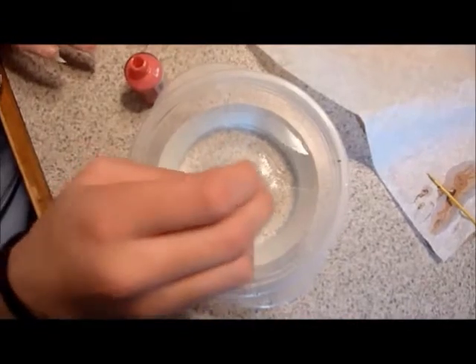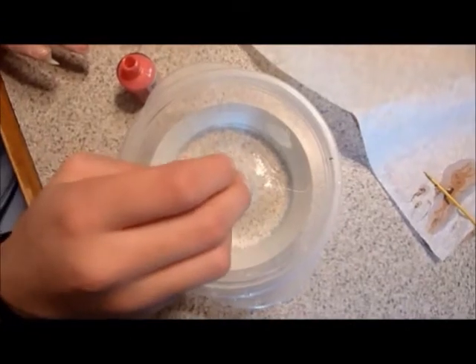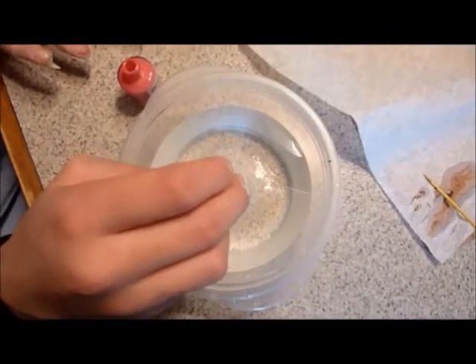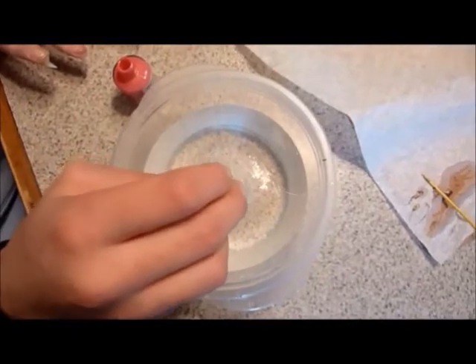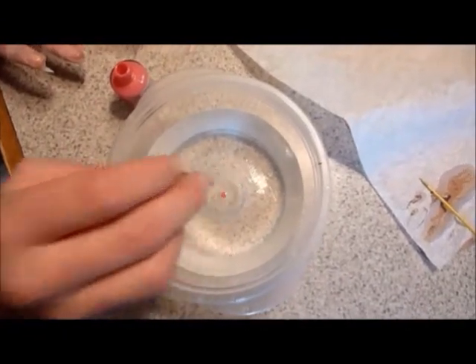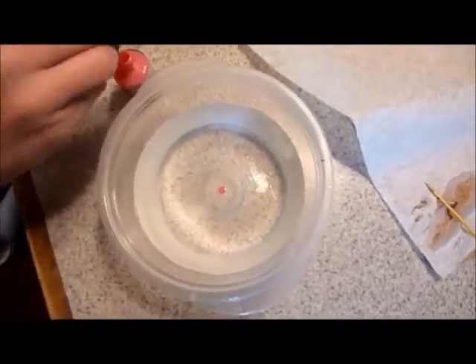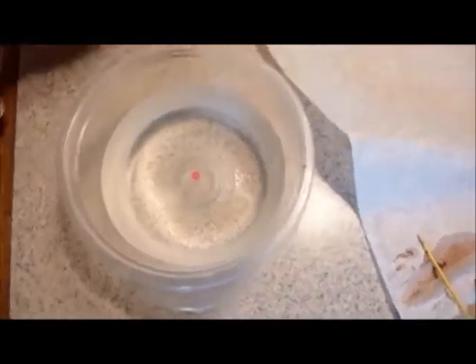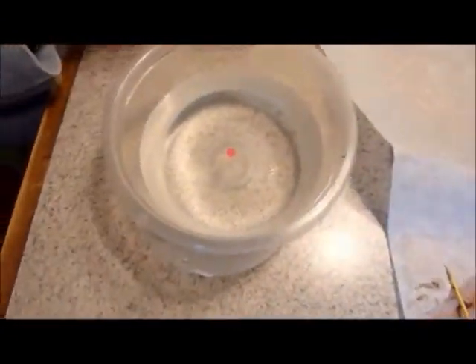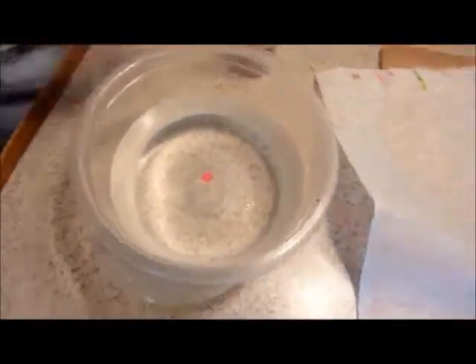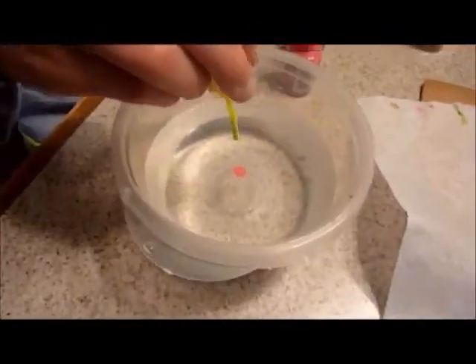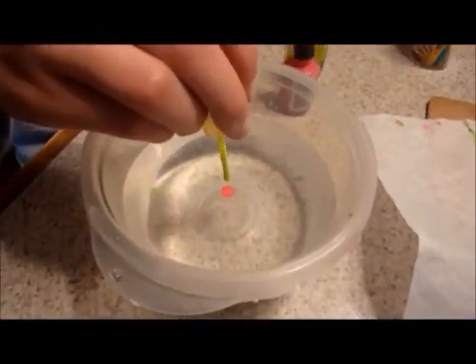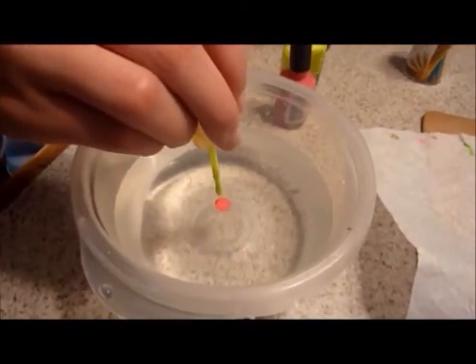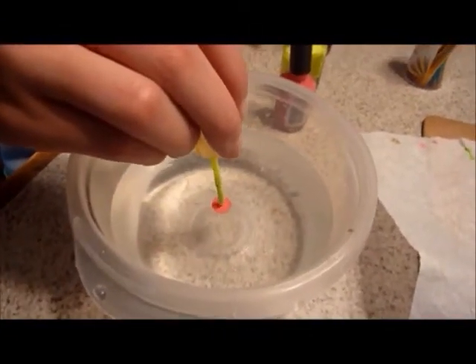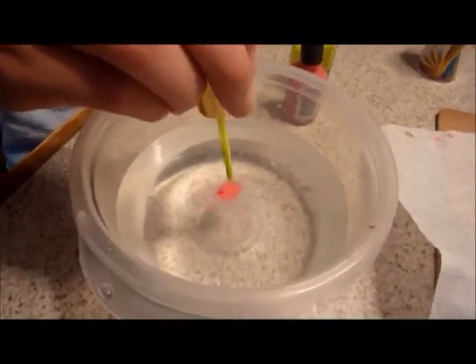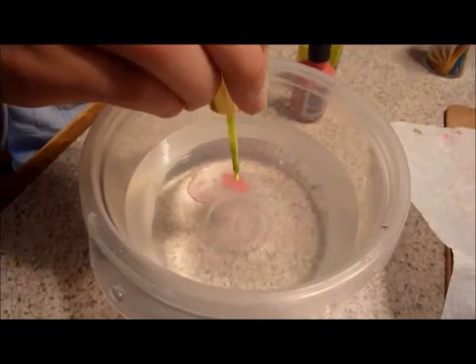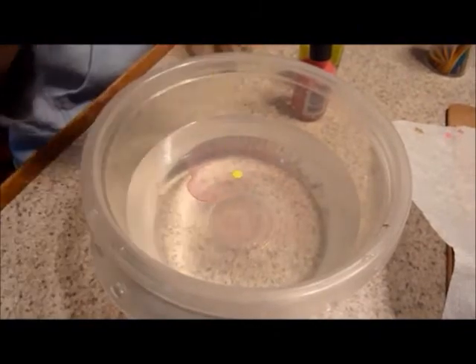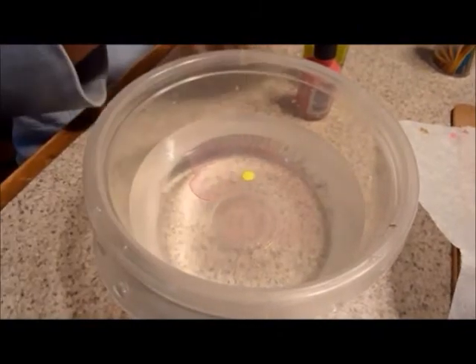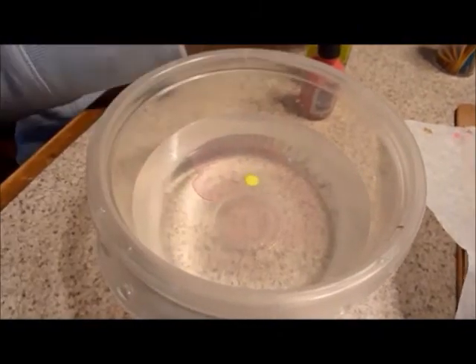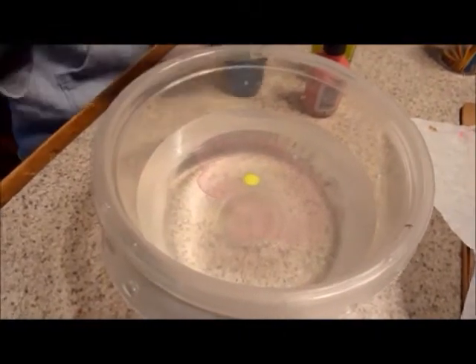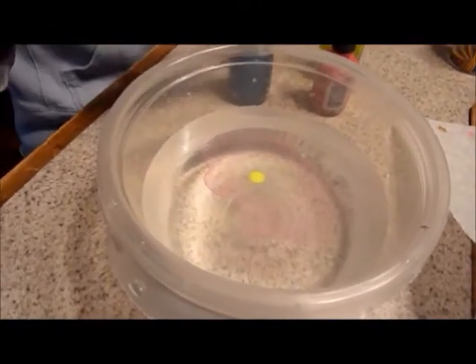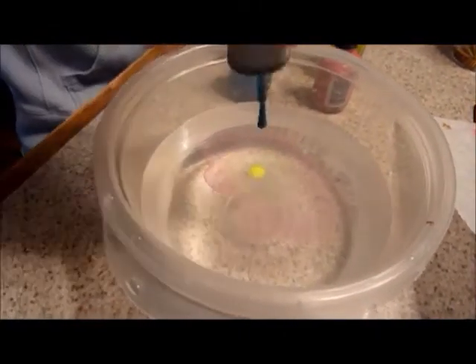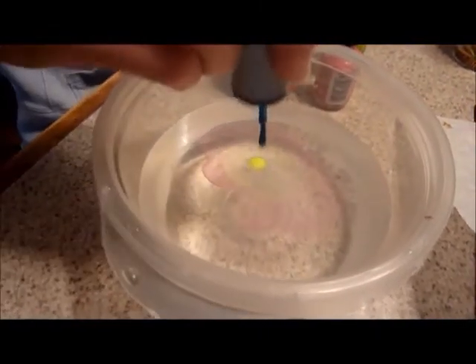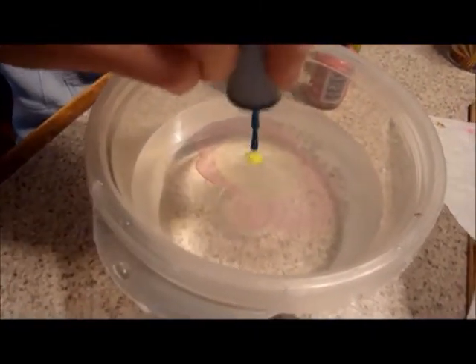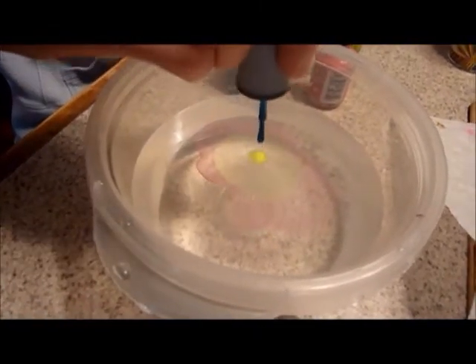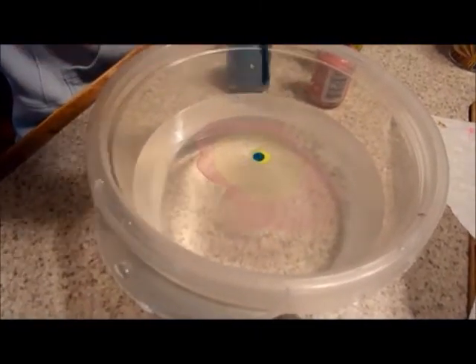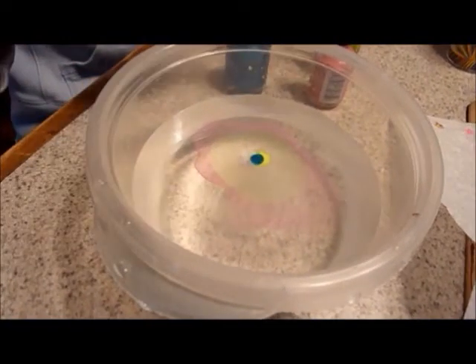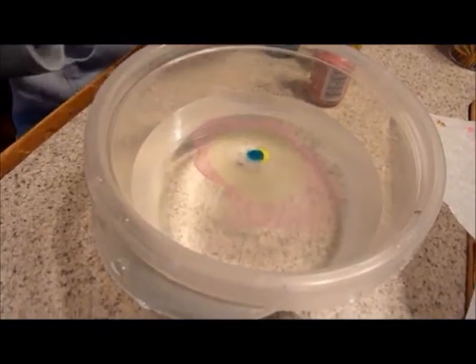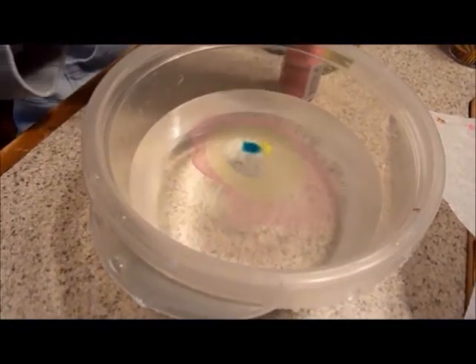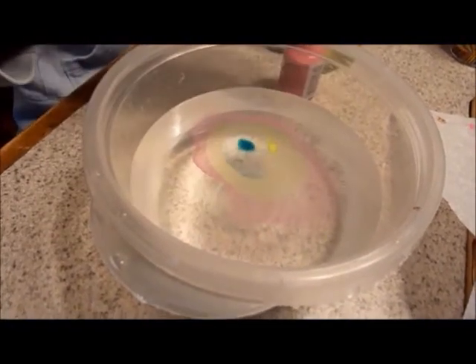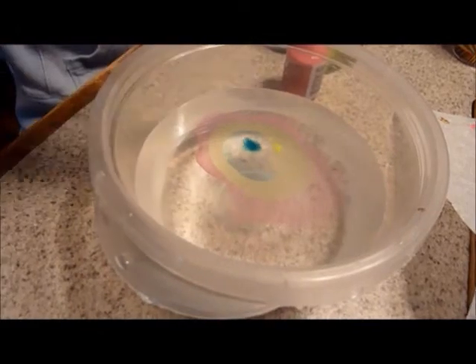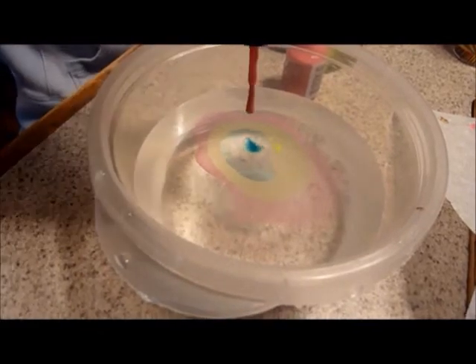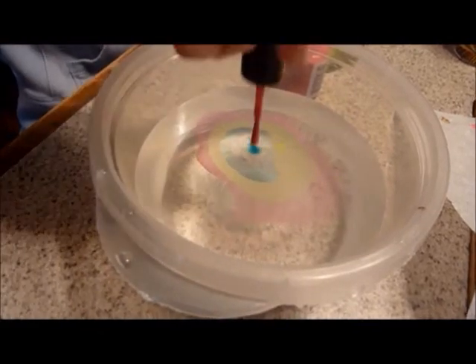Take your bowl of water and start dripping your polishes in. Start with one color, and then put the next color right on top of it to start making a bullseye dart board.